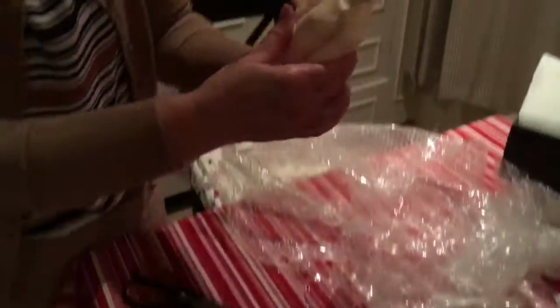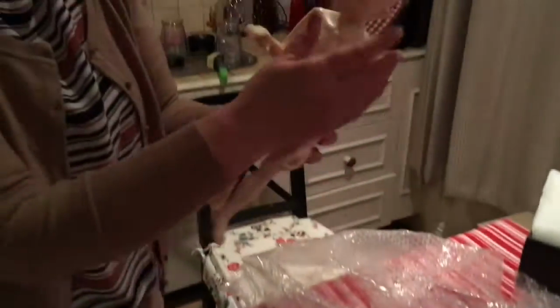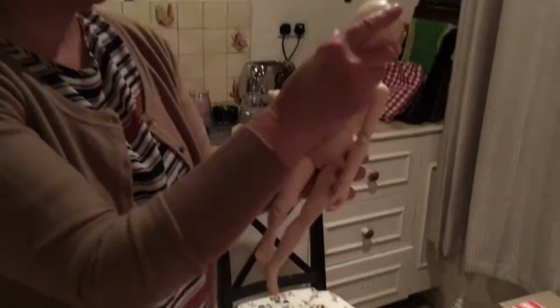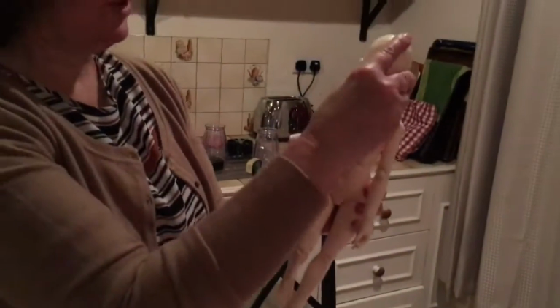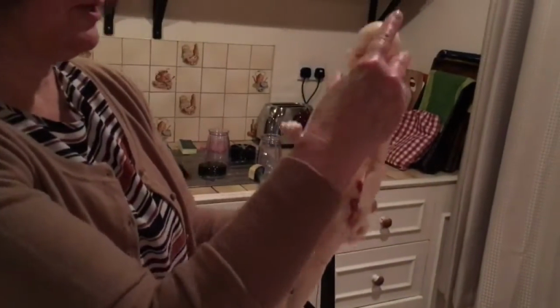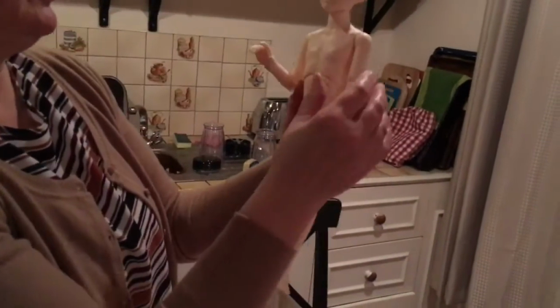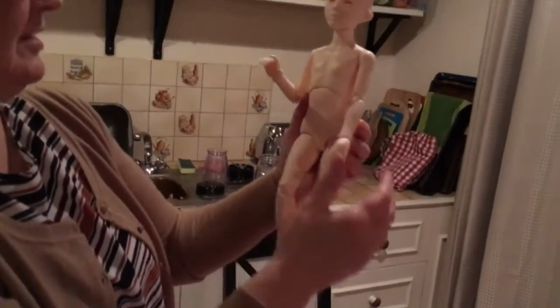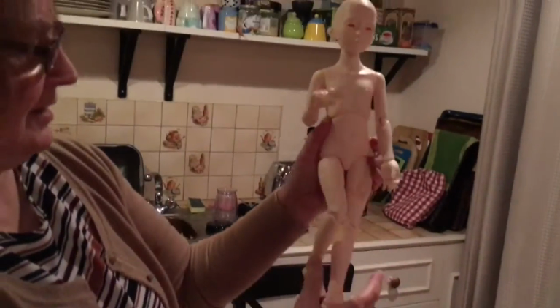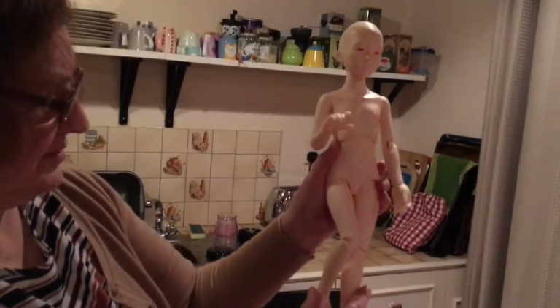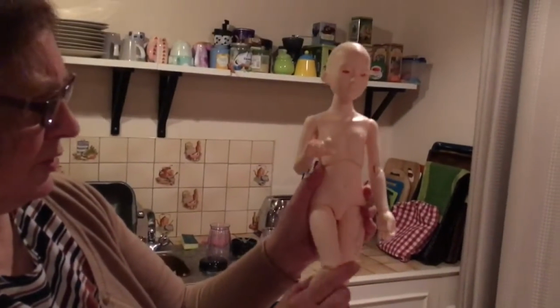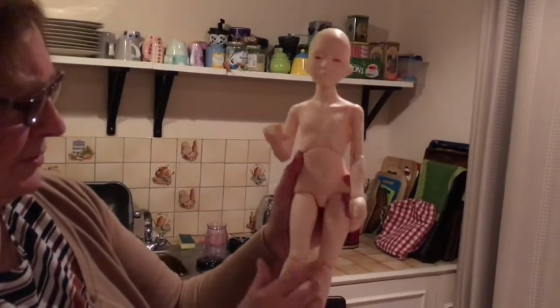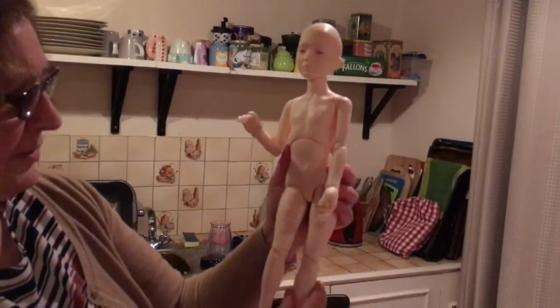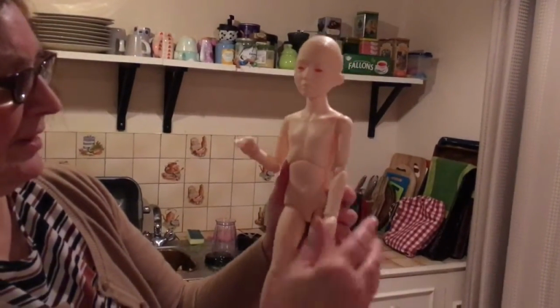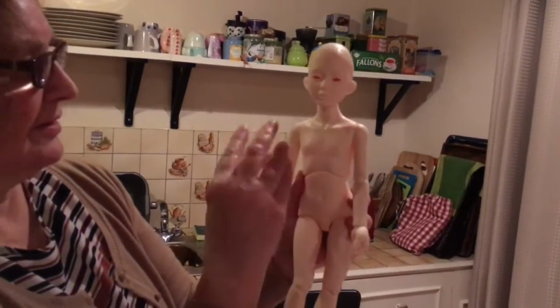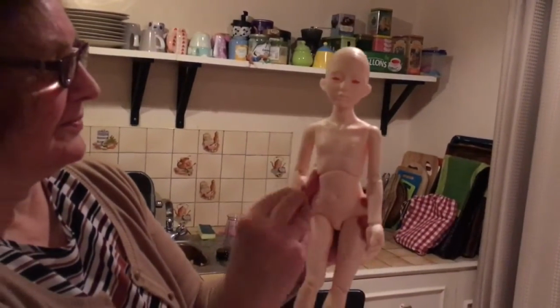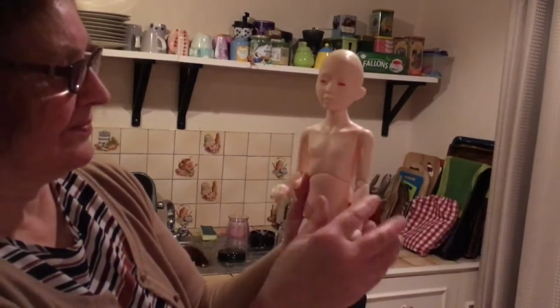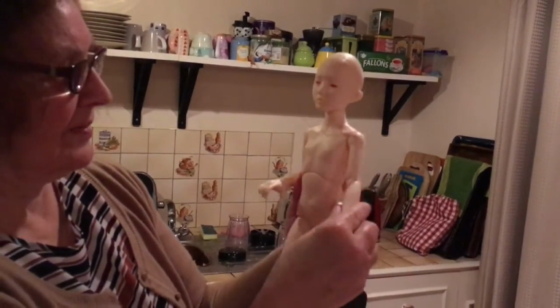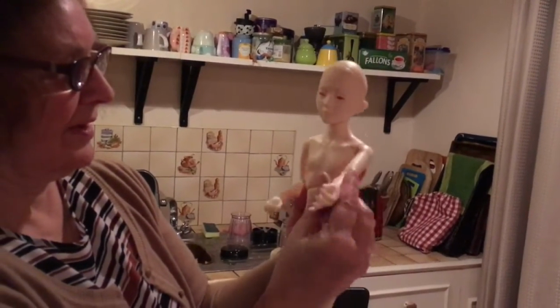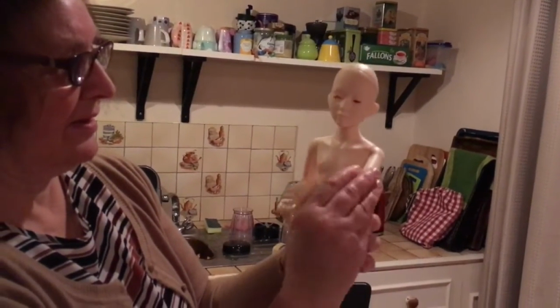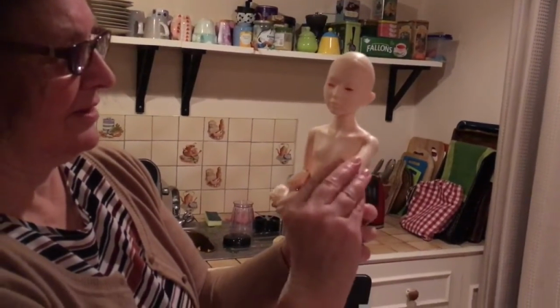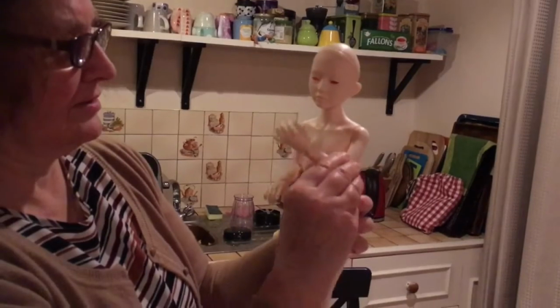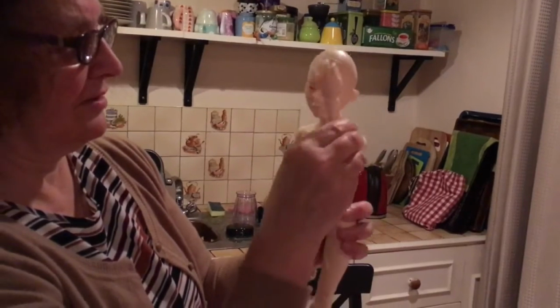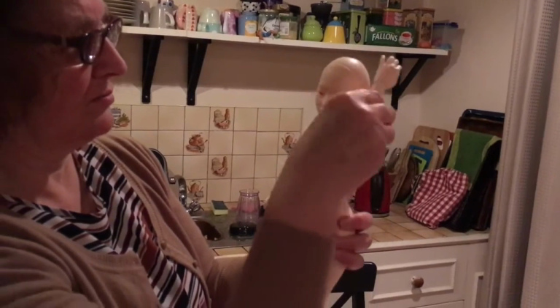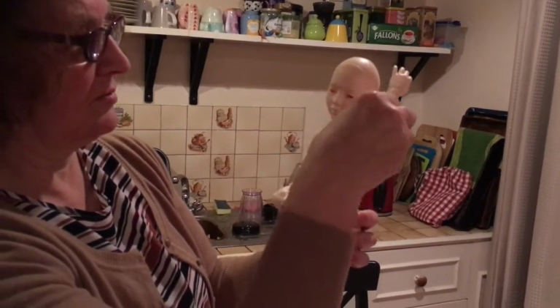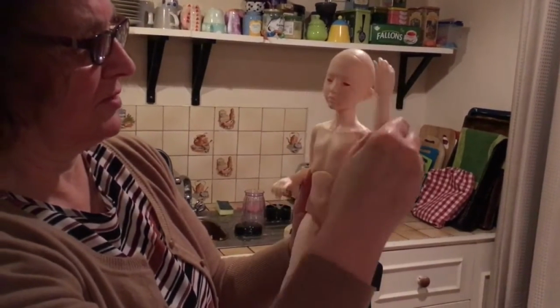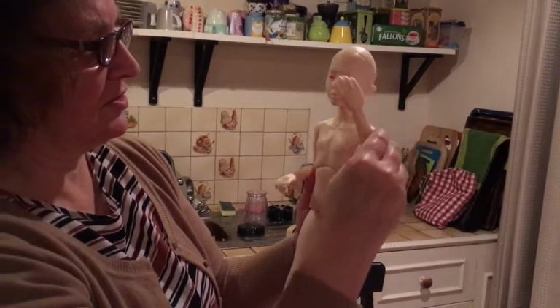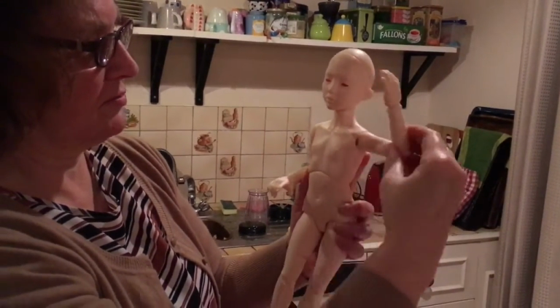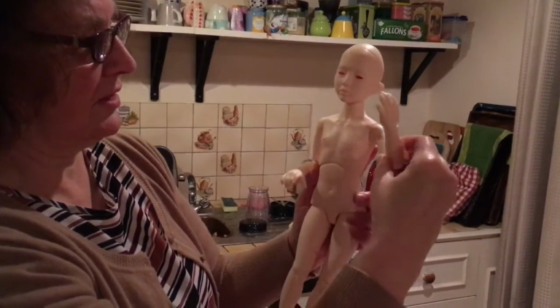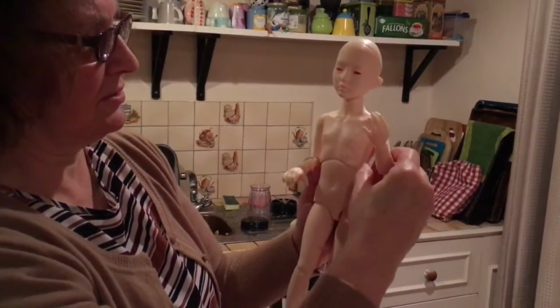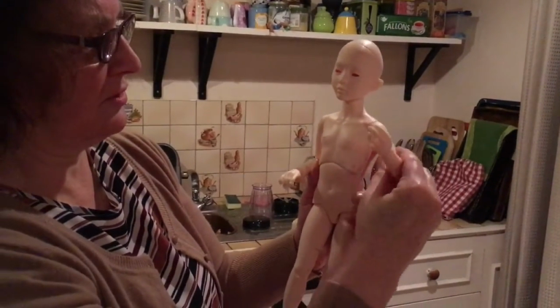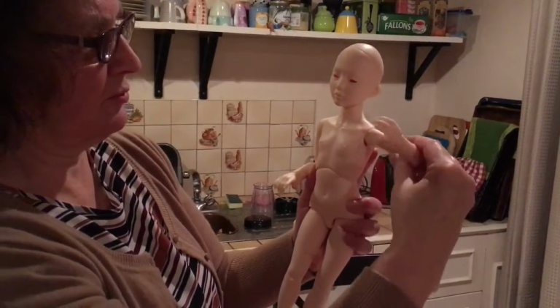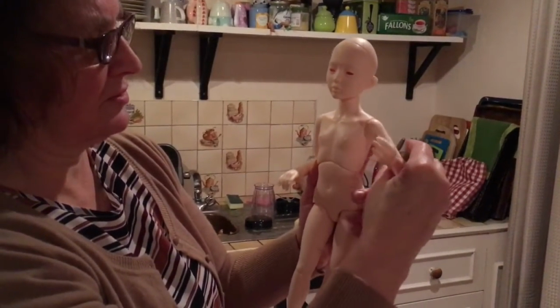Meet Seo-yeon. And yeah, she's really good at holding poses.